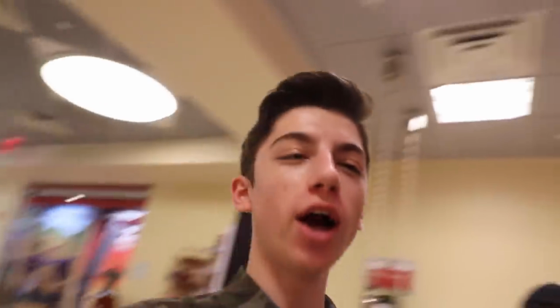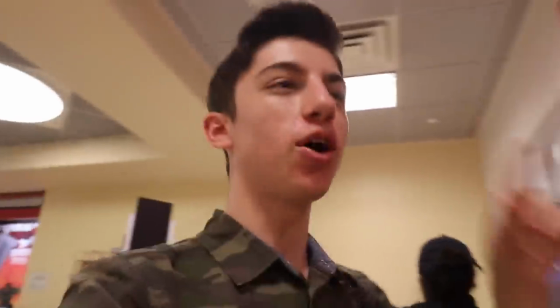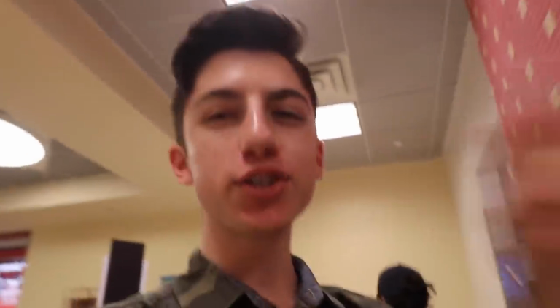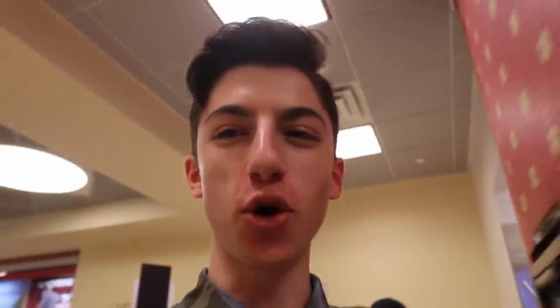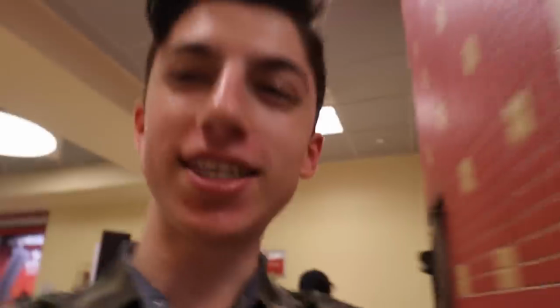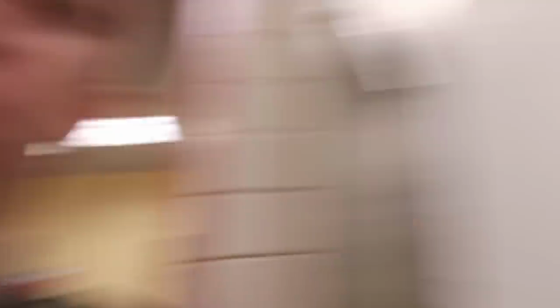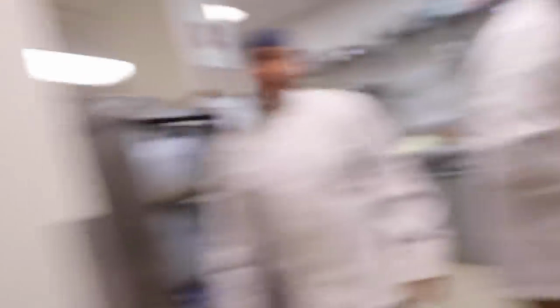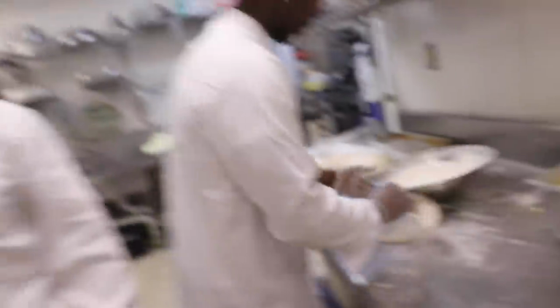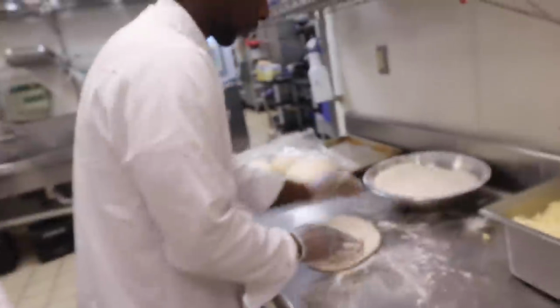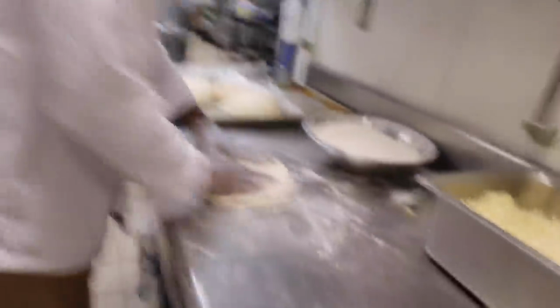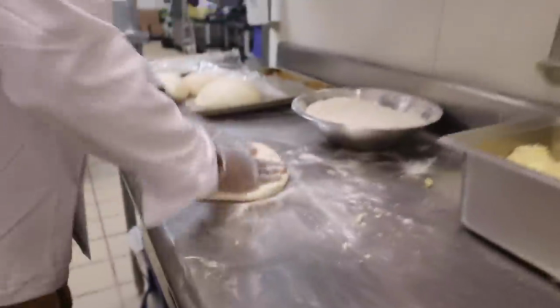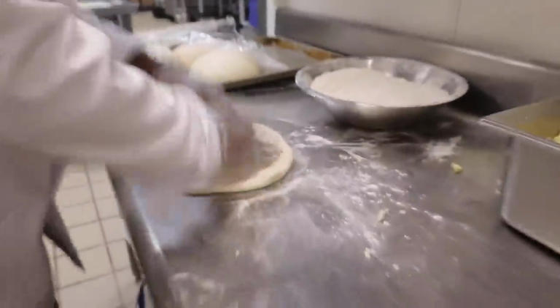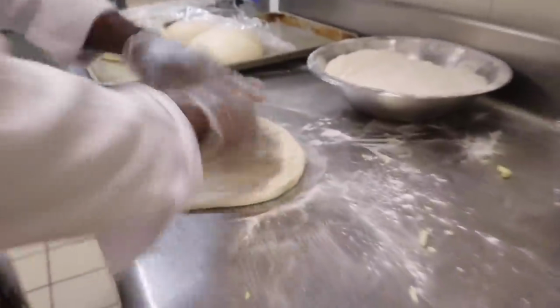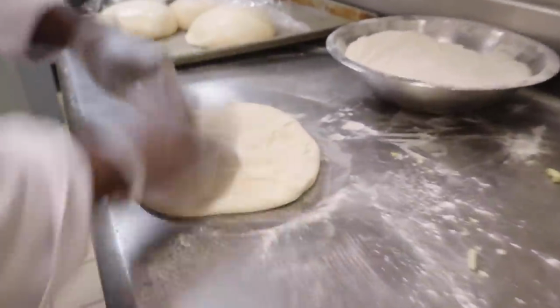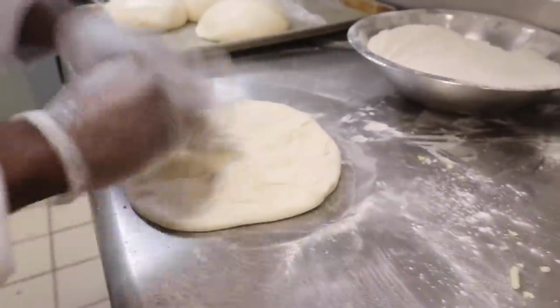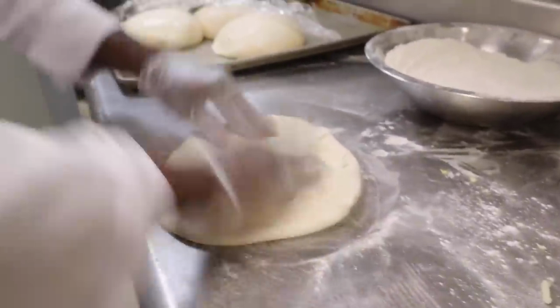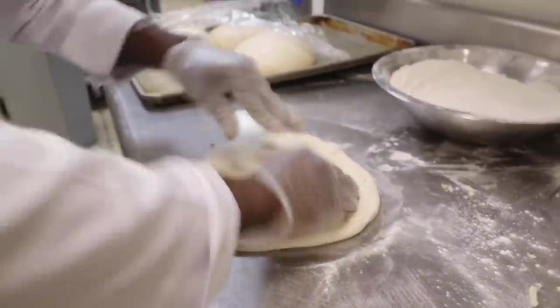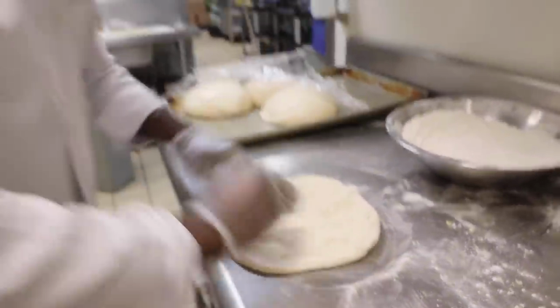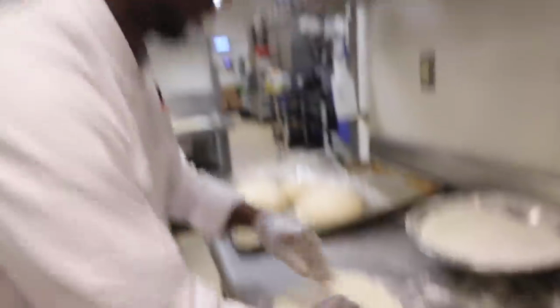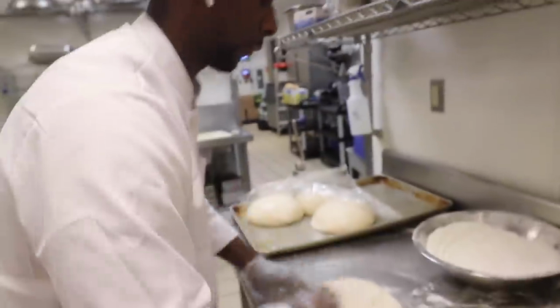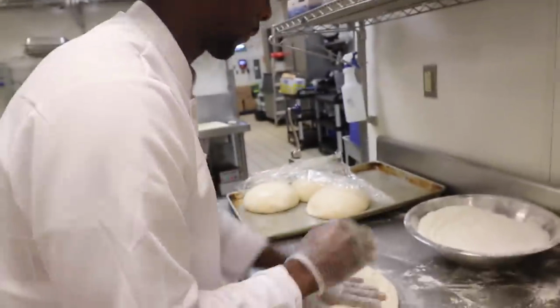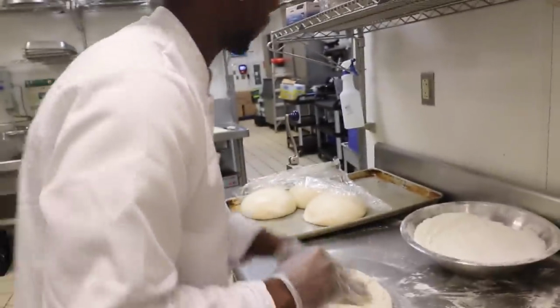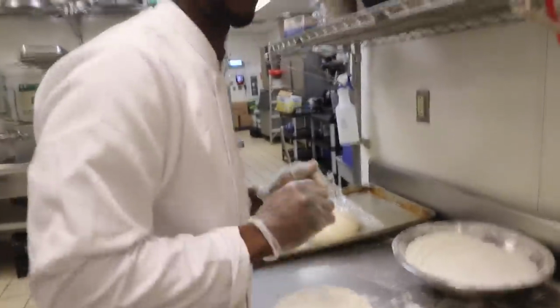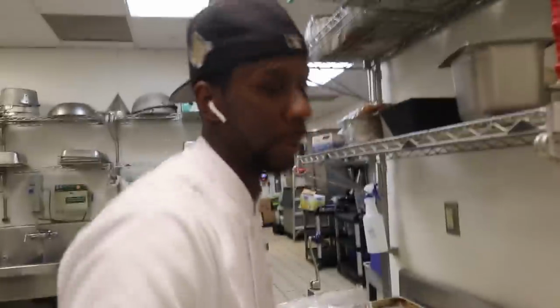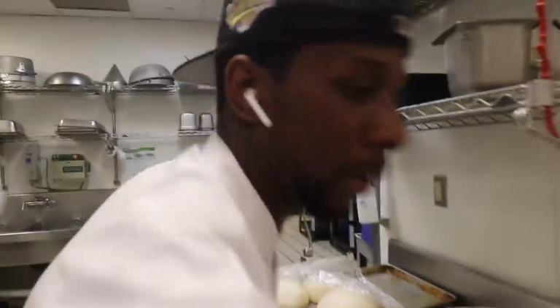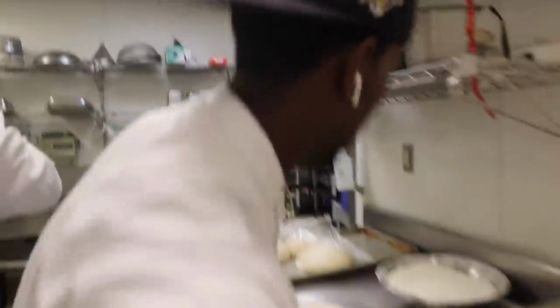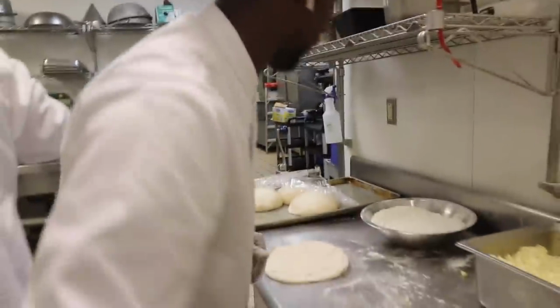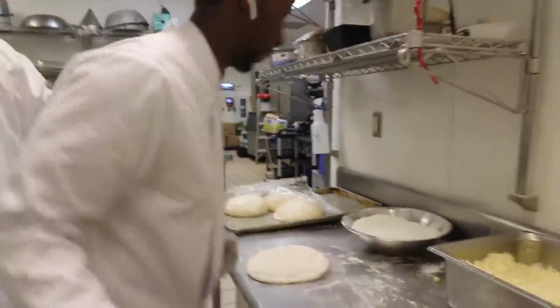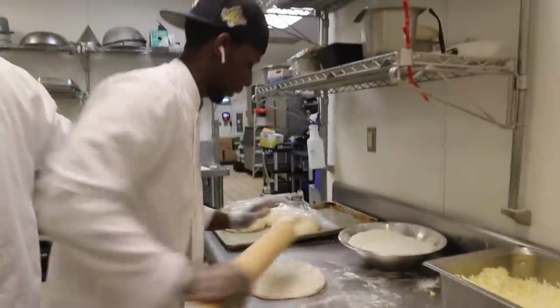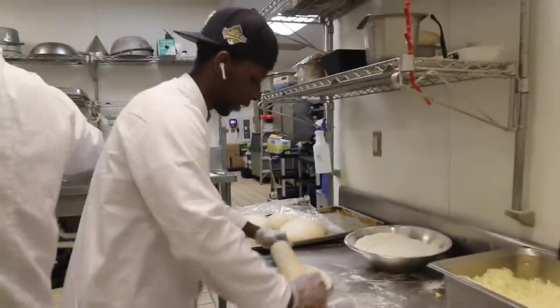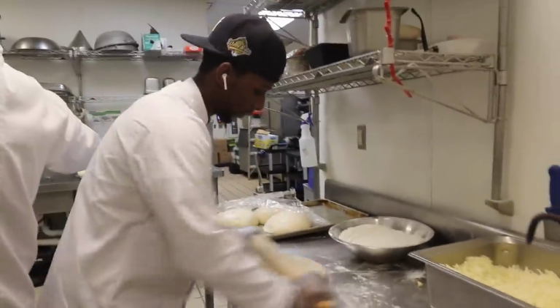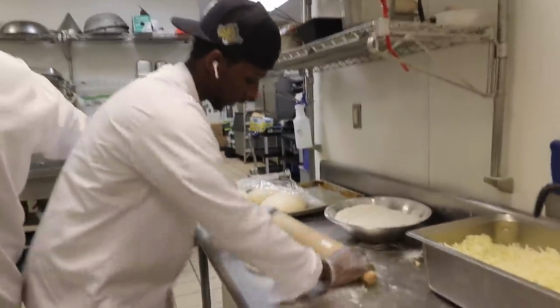We're actually going to show you guys how they make one of the pizzas, so check this out. All the dough is fresh made every day. Everything is fresh every day — even the cheese.